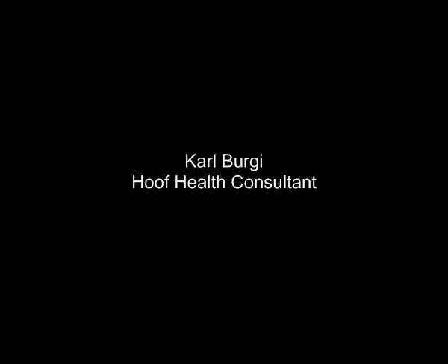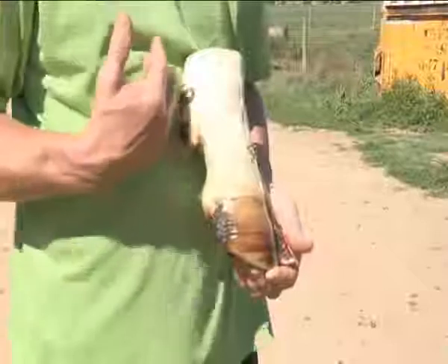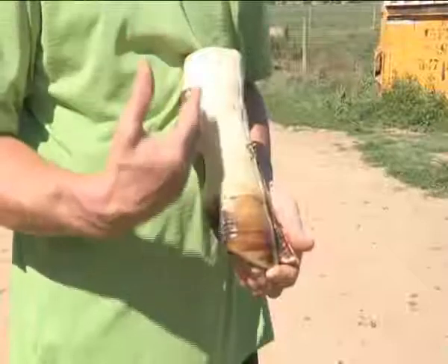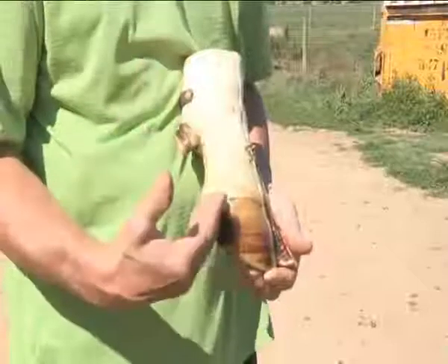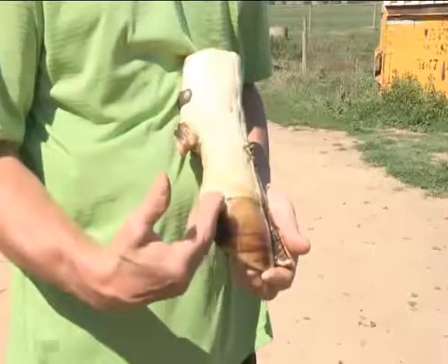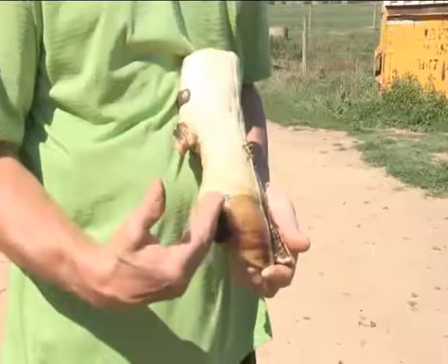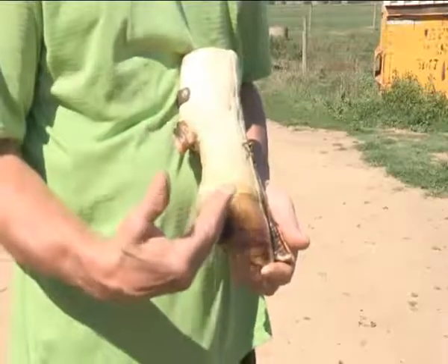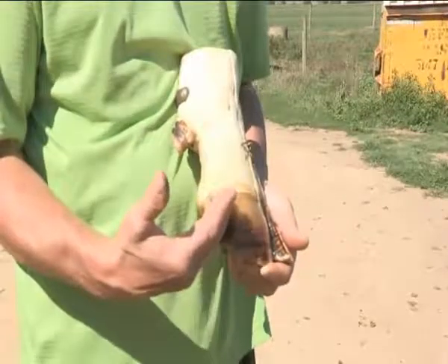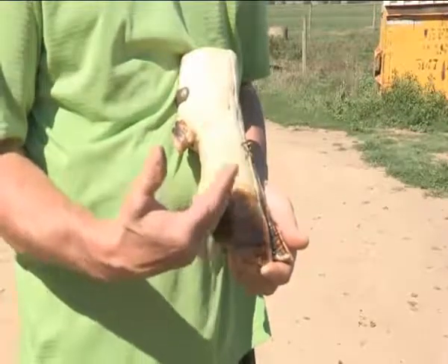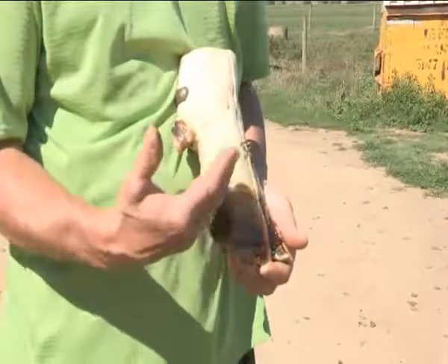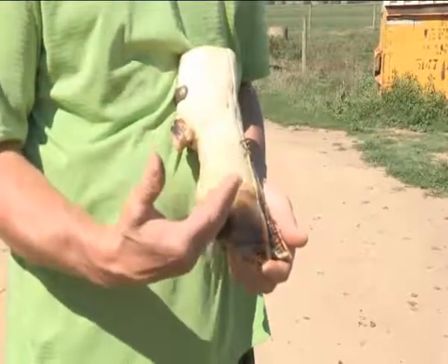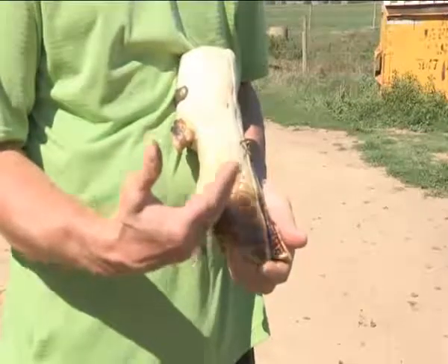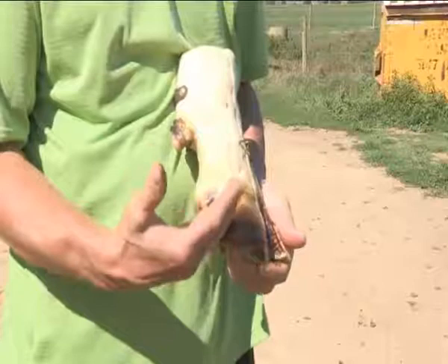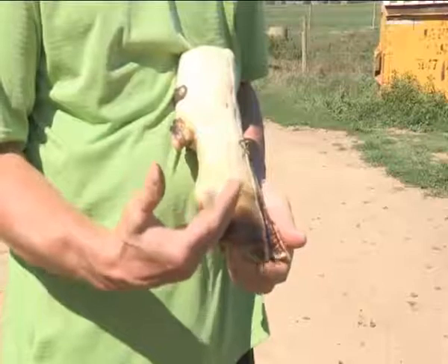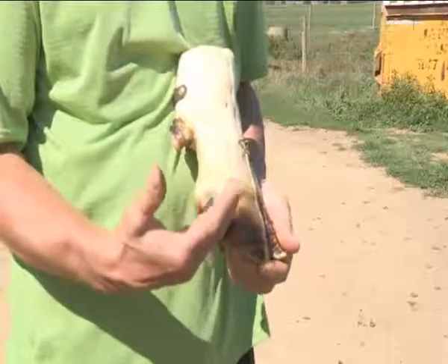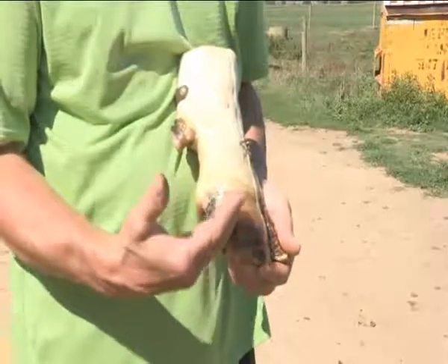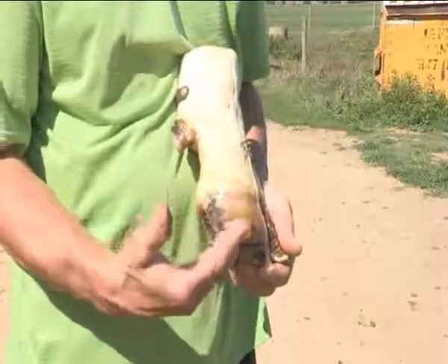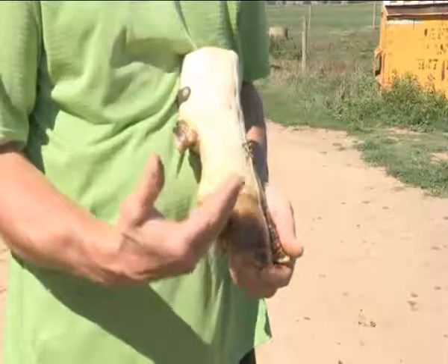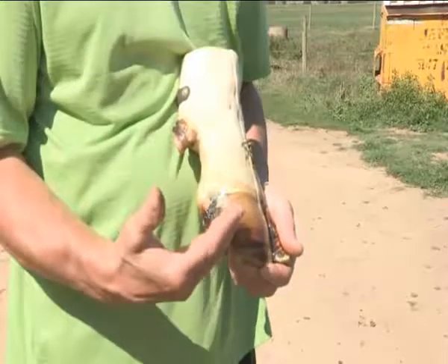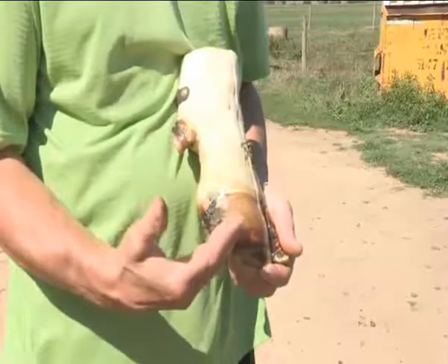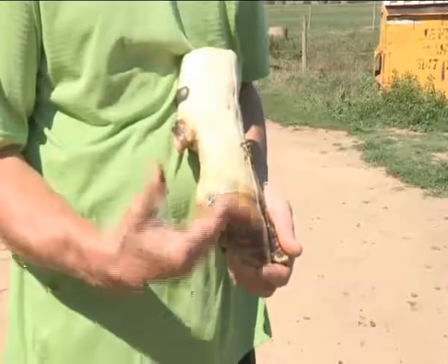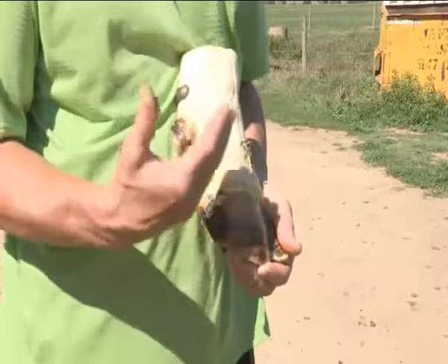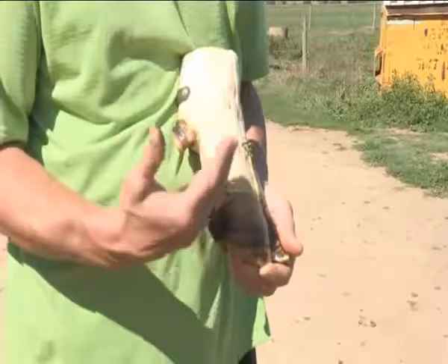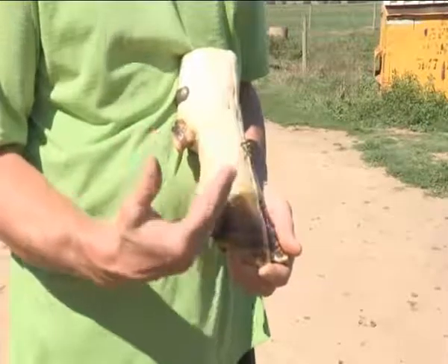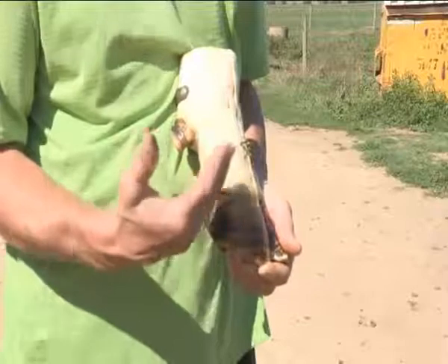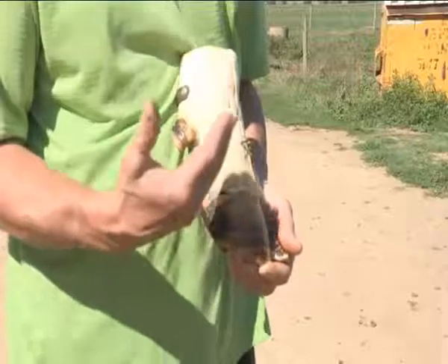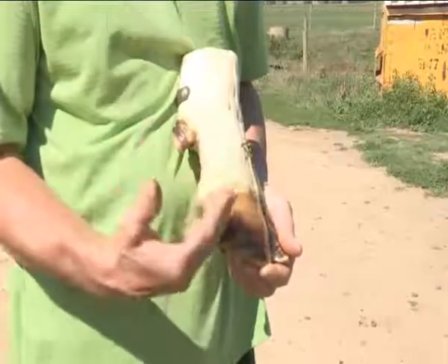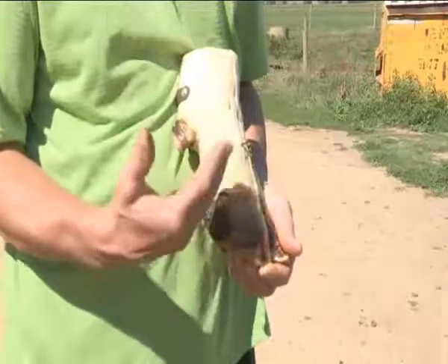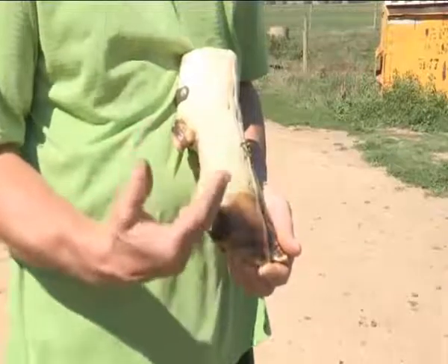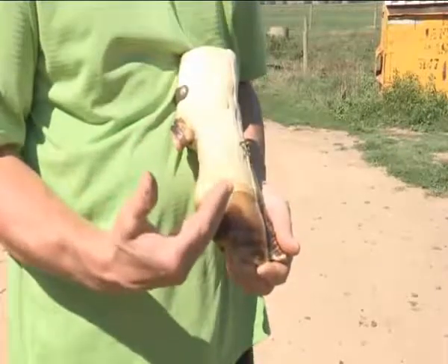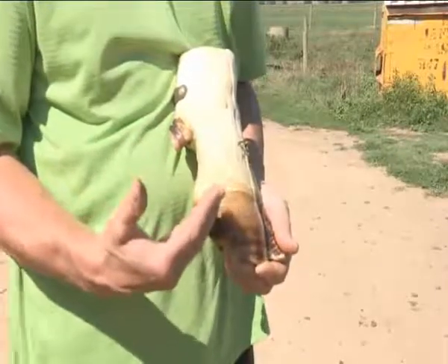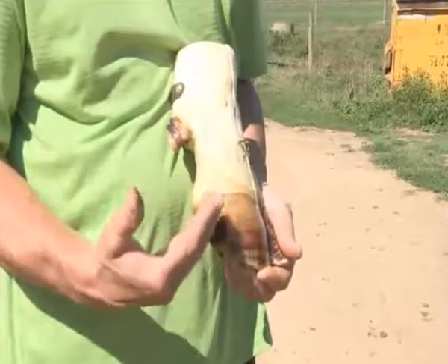Here we have a preserved hoof — a very good sample made available to me by Sempro Corporation — to explain the simple anatomy of a claw.